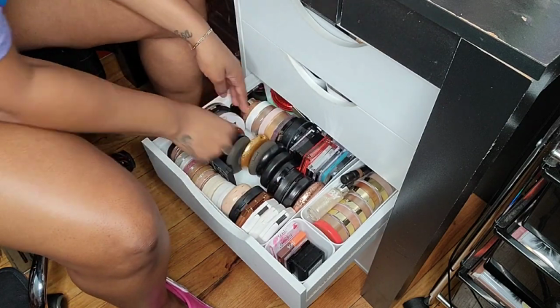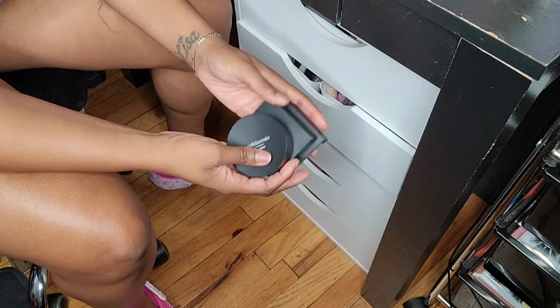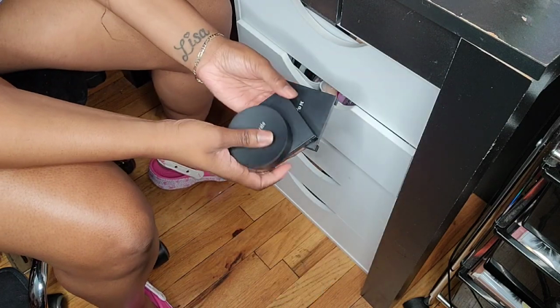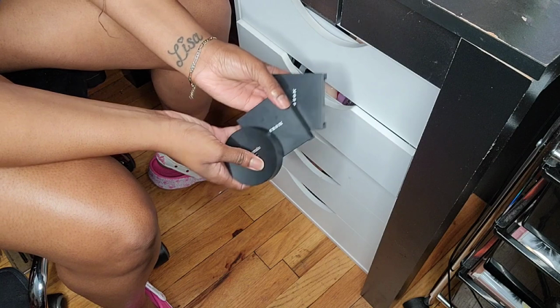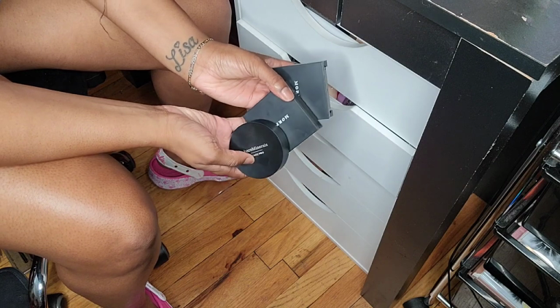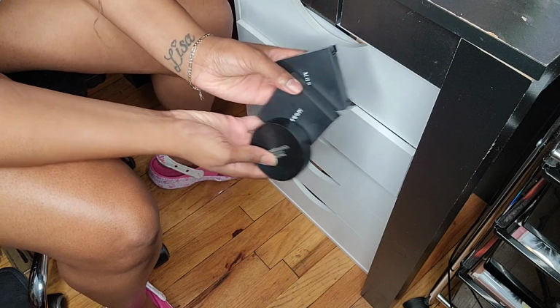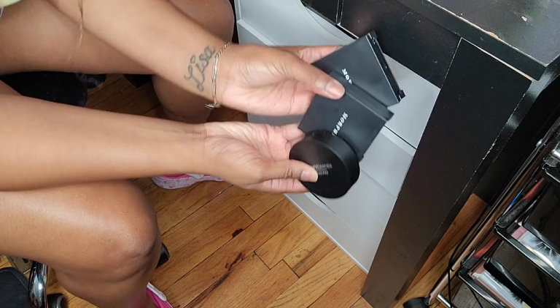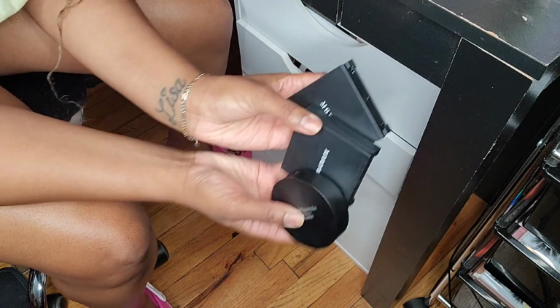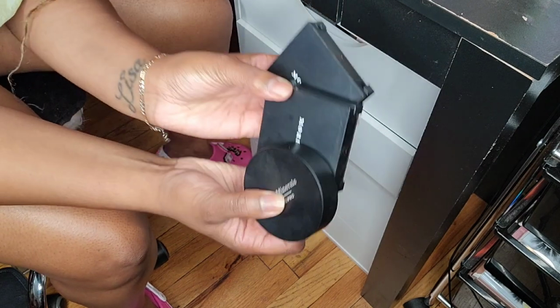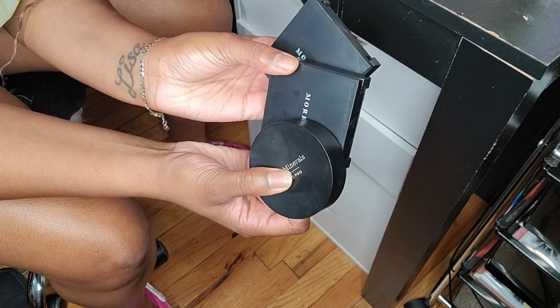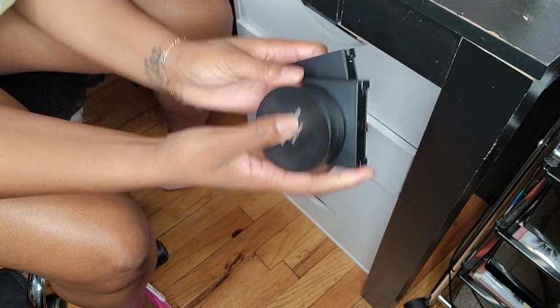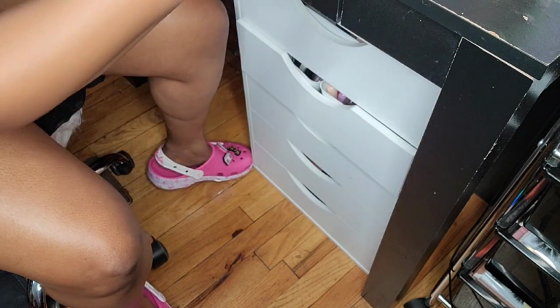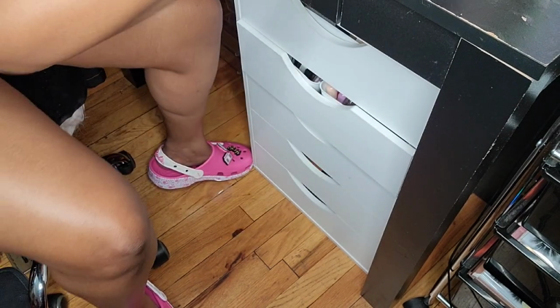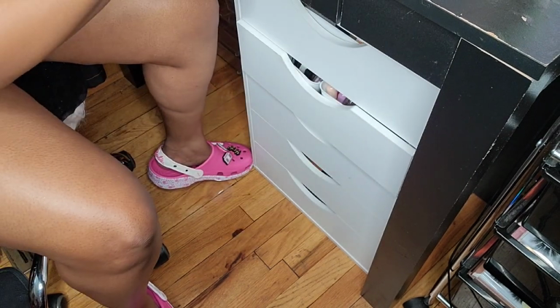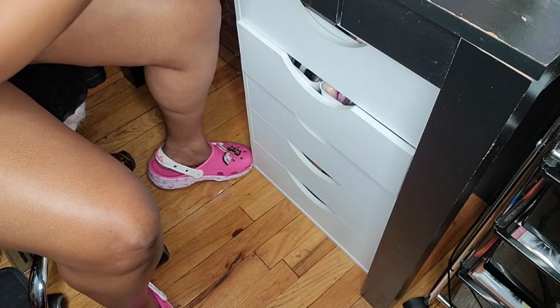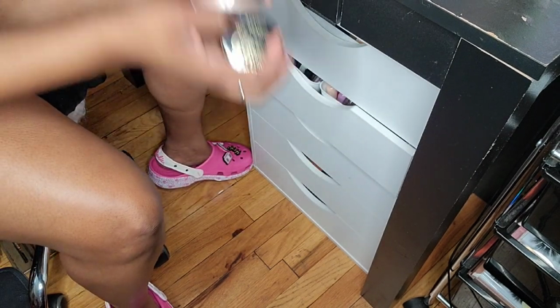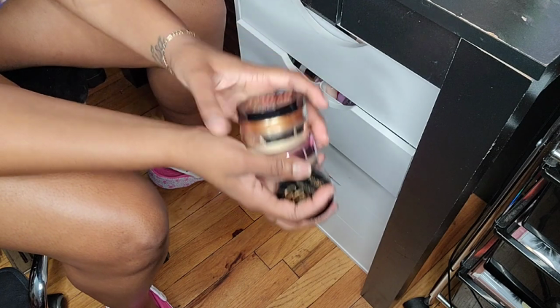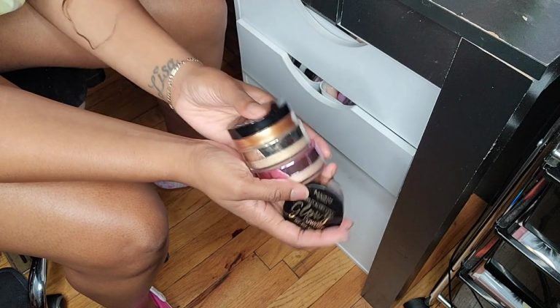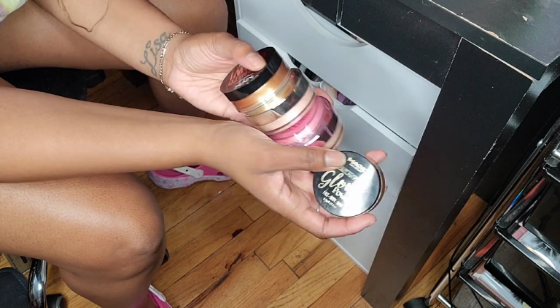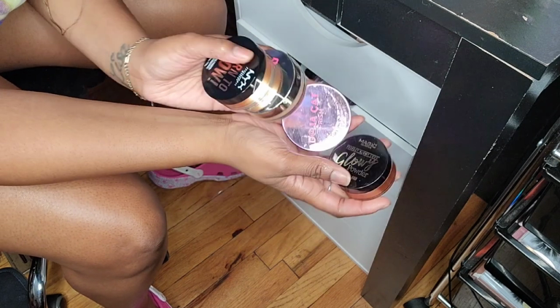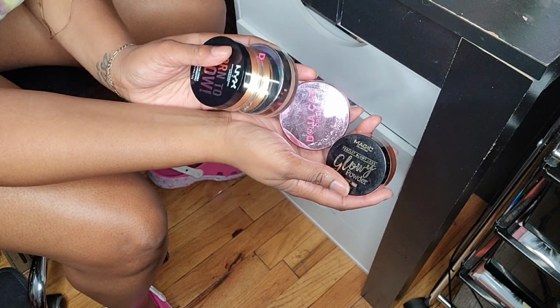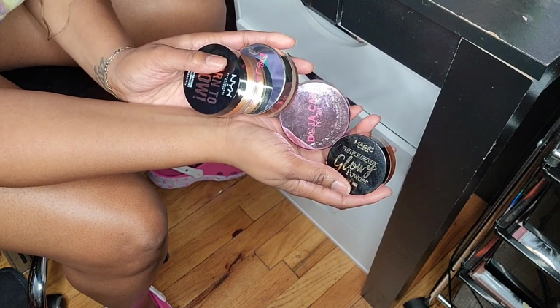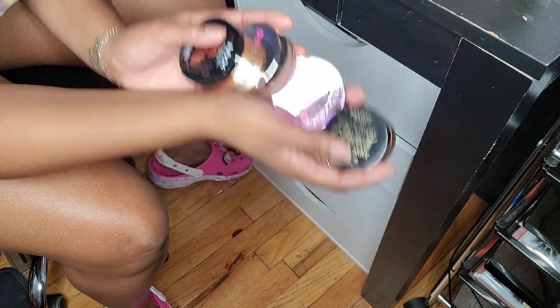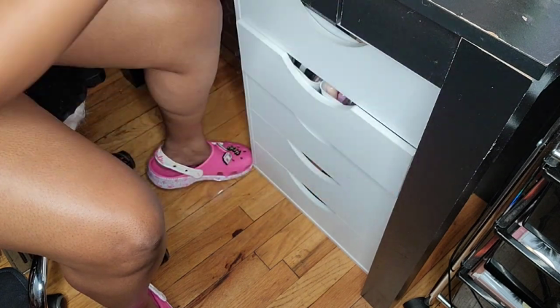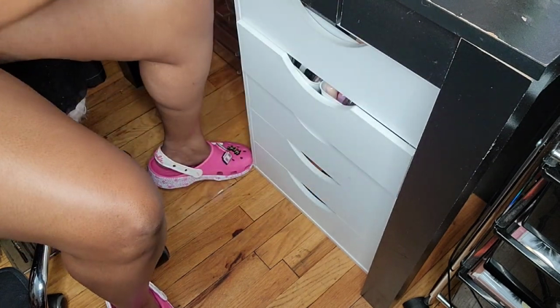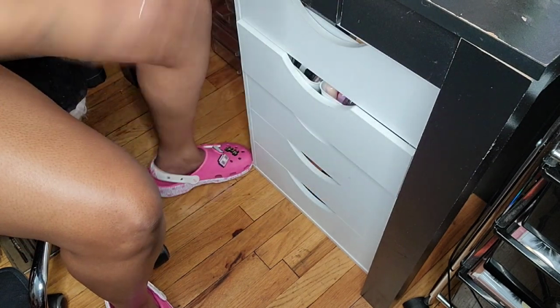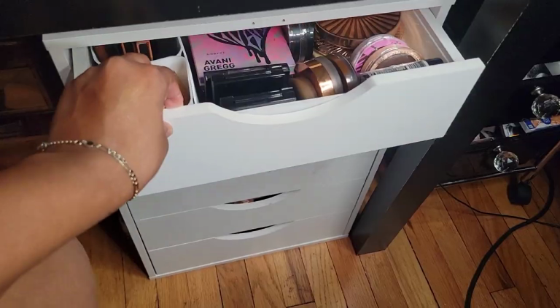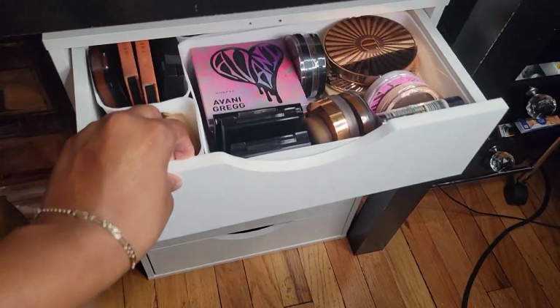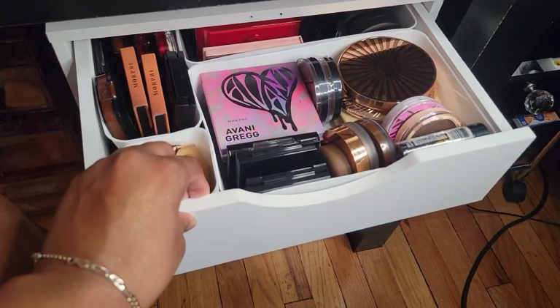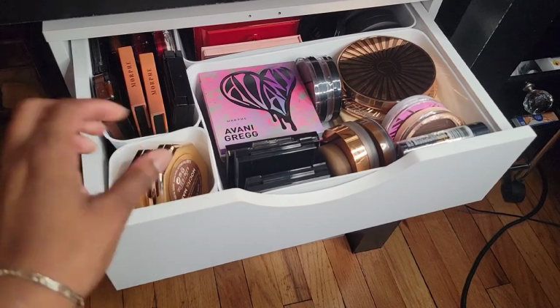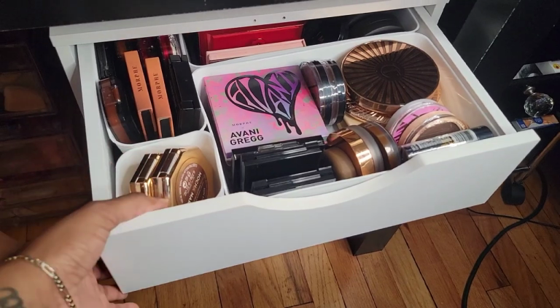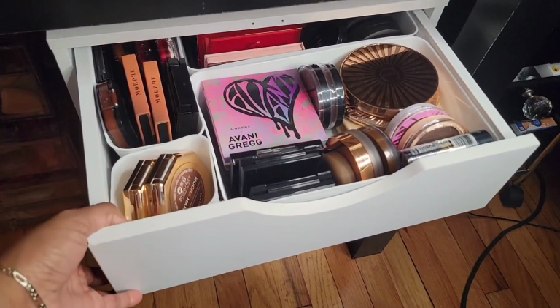This is what I got rid of as far as powders. And then highlighters — this is what I got rid of. Here are my drawers organized, and I used up all of the organizers.